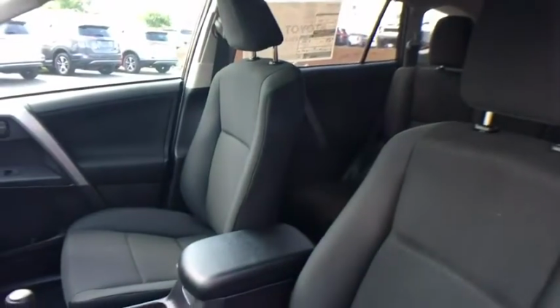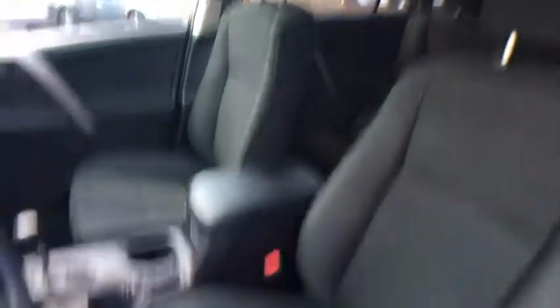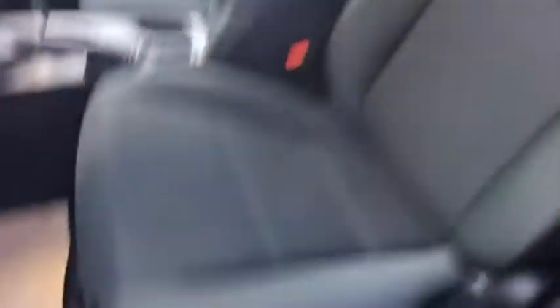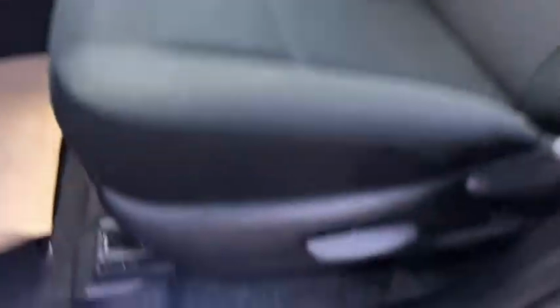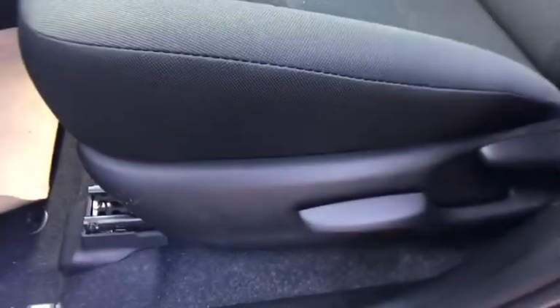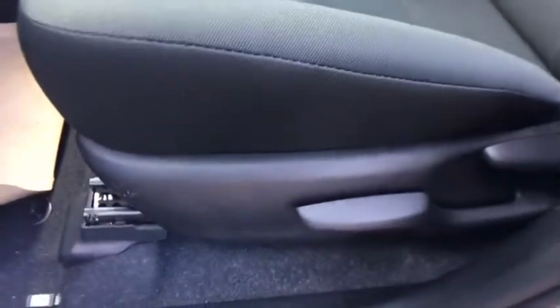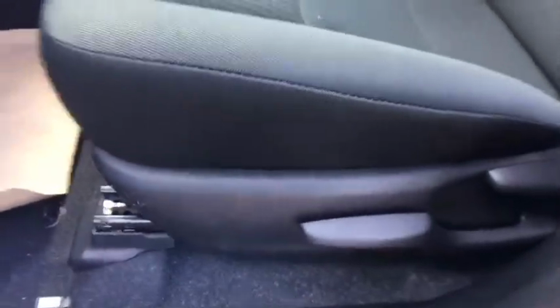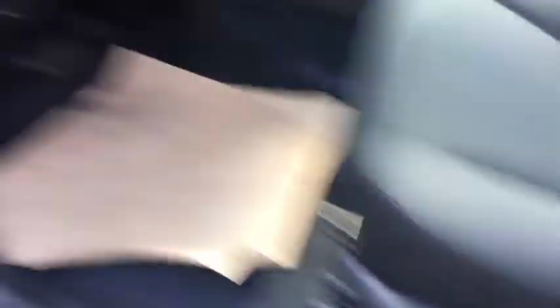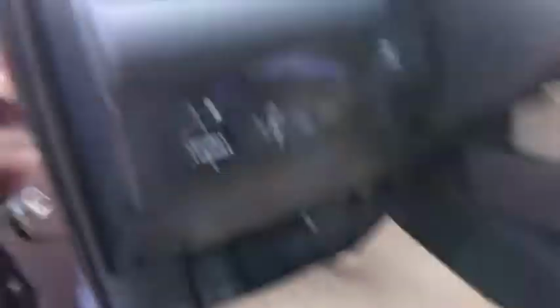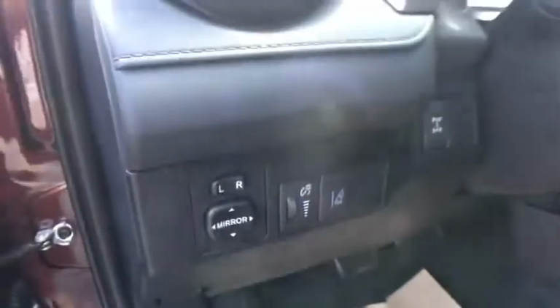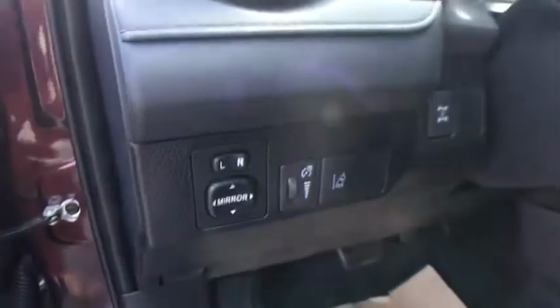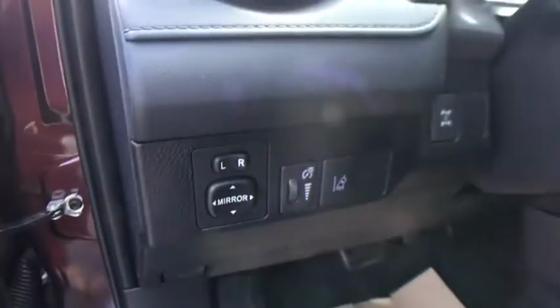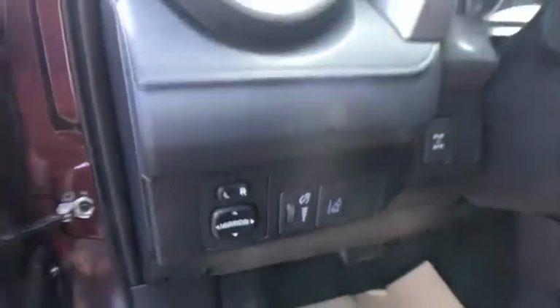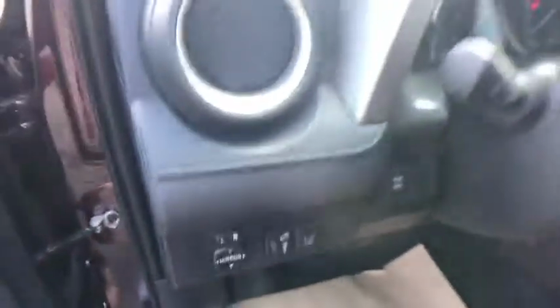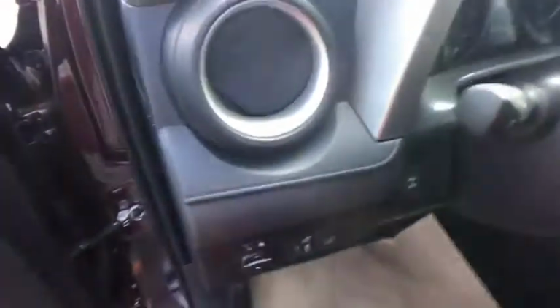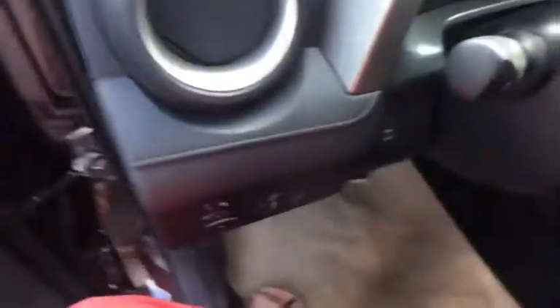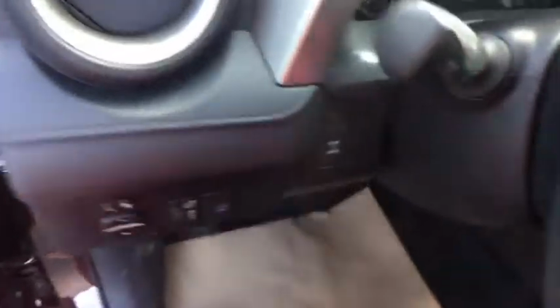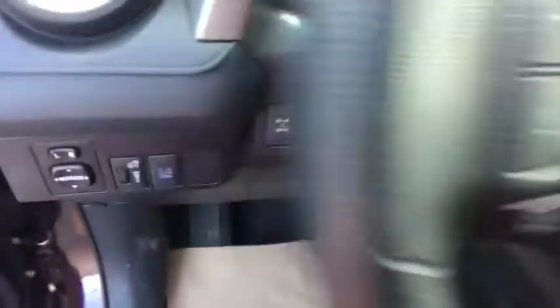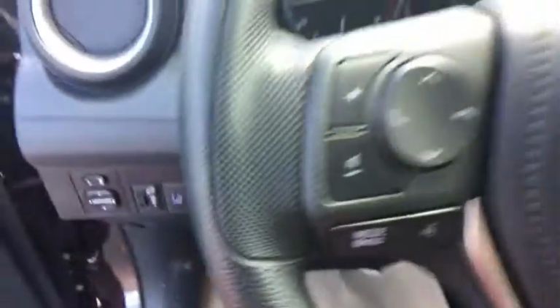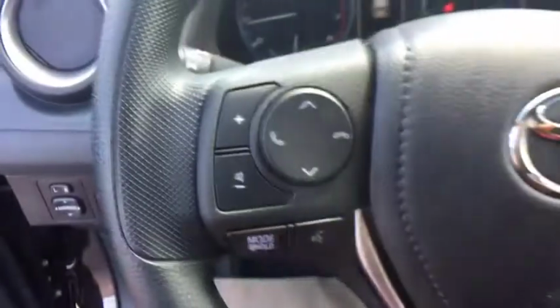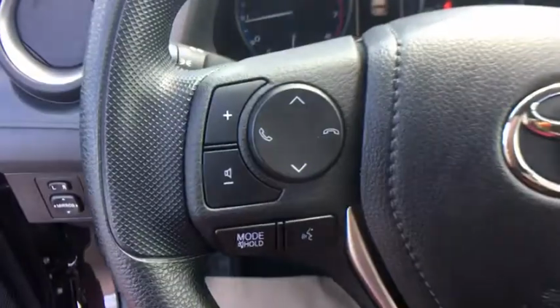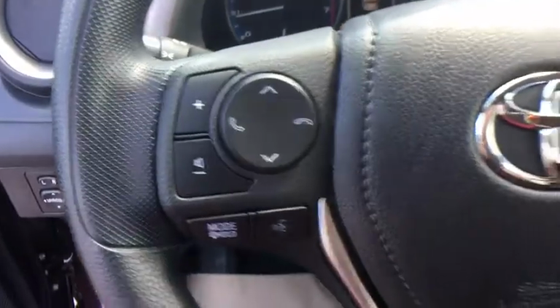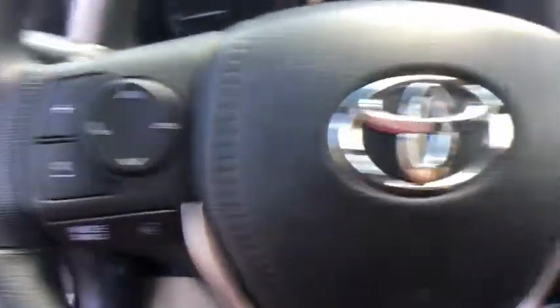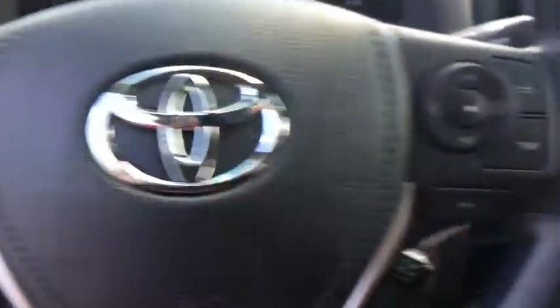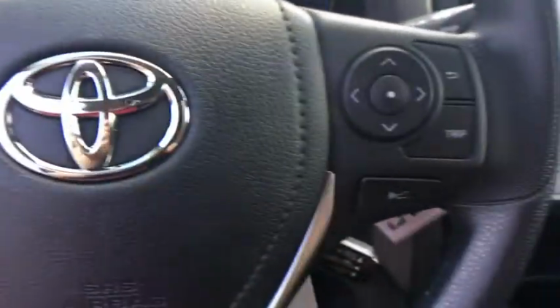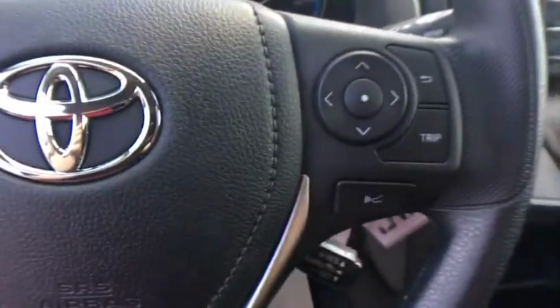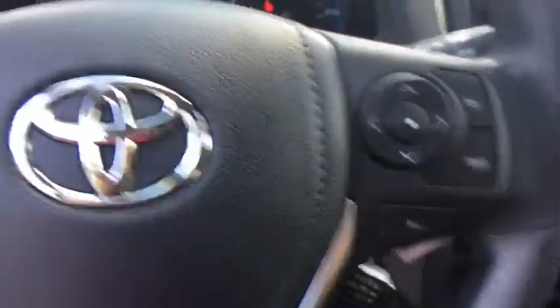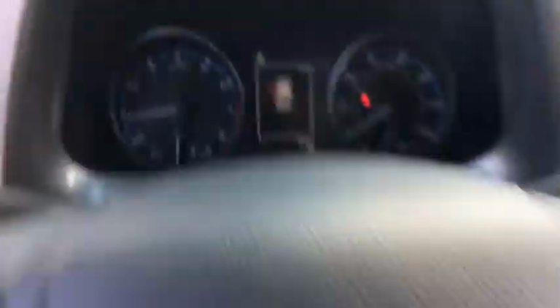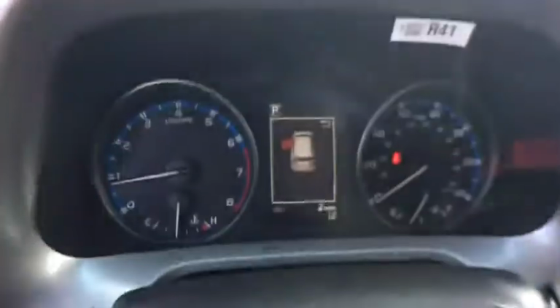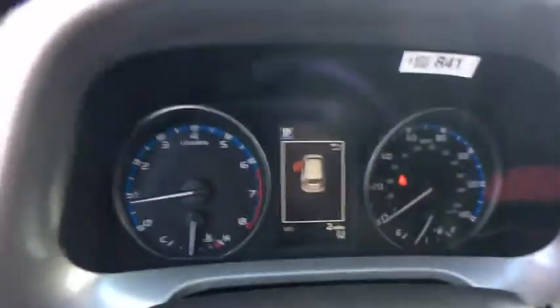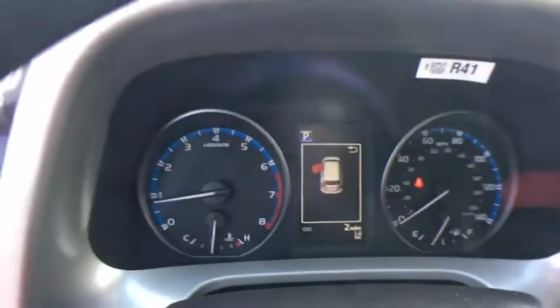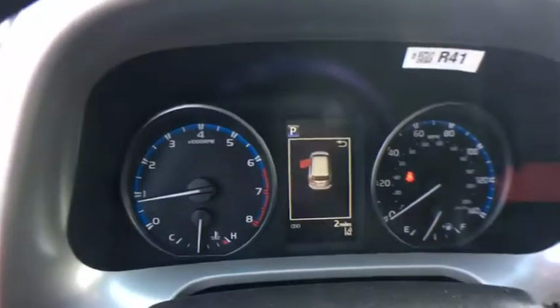Overhead console, panic alarm, remote keyless entry, driver vanity mirror, rear window wiper, front reading lamps, front bucket seats, tilt steering wheel.